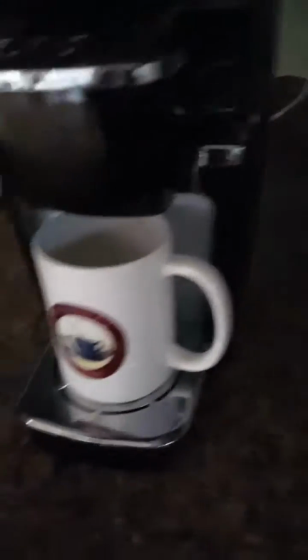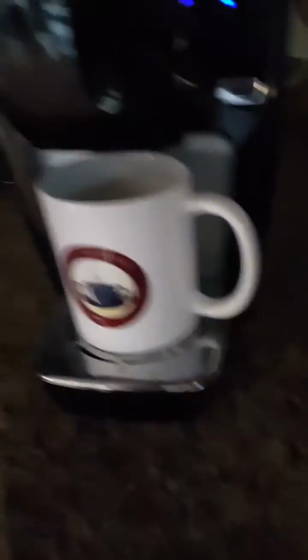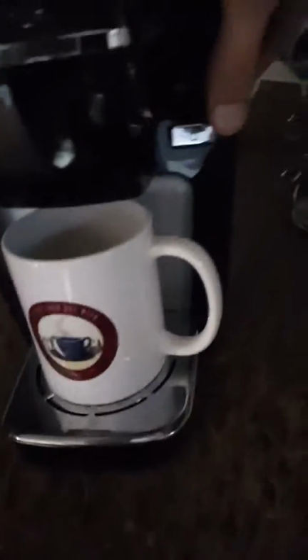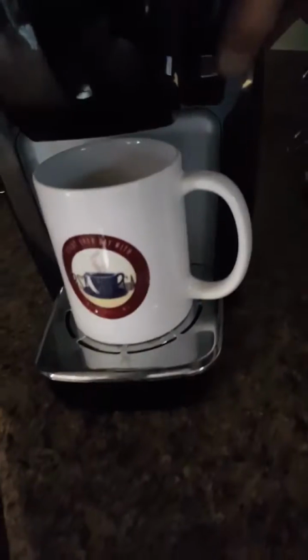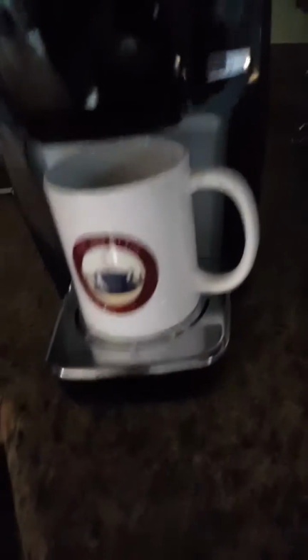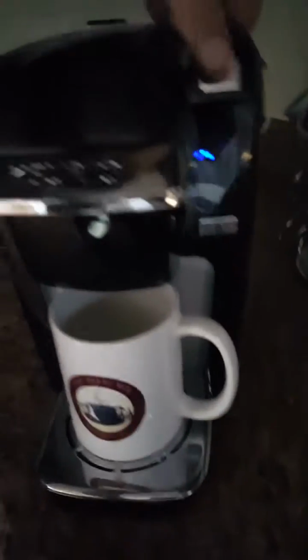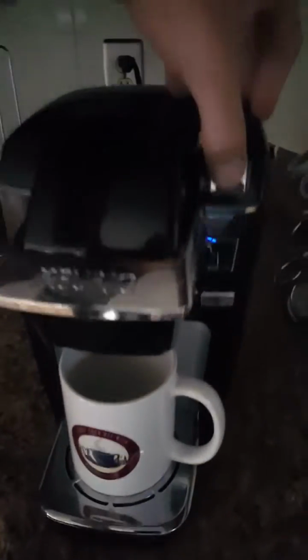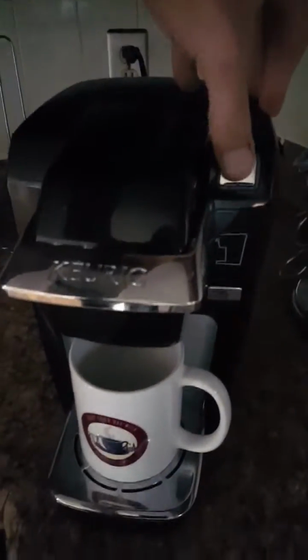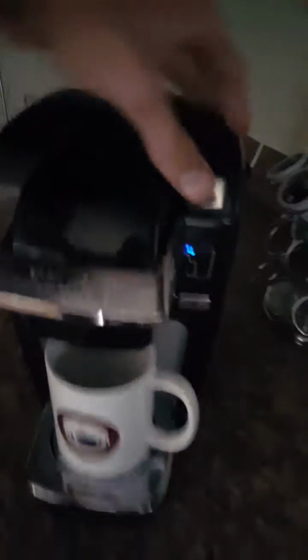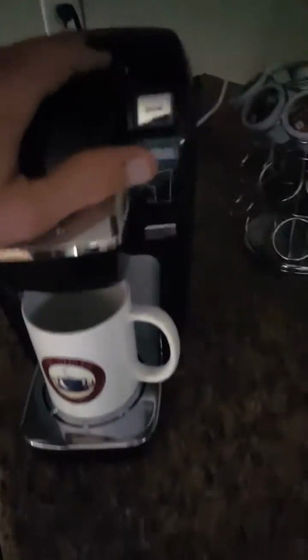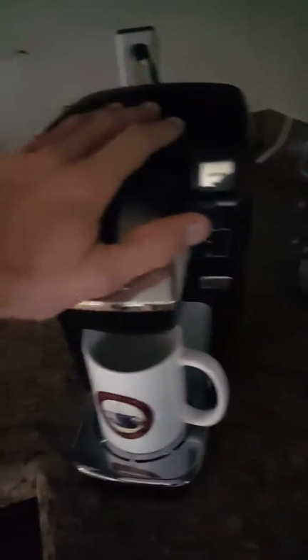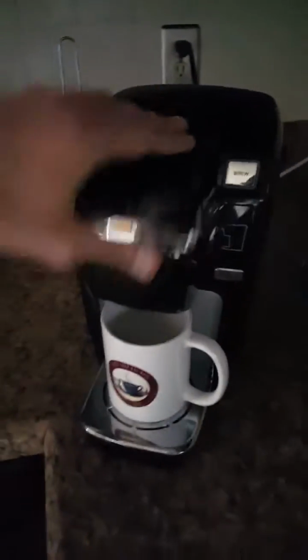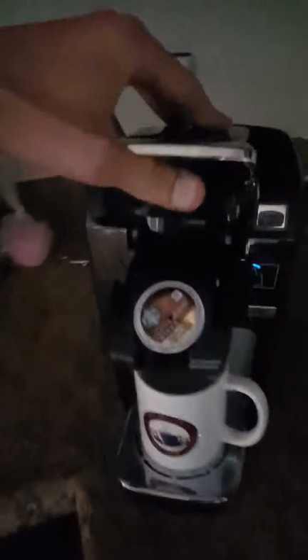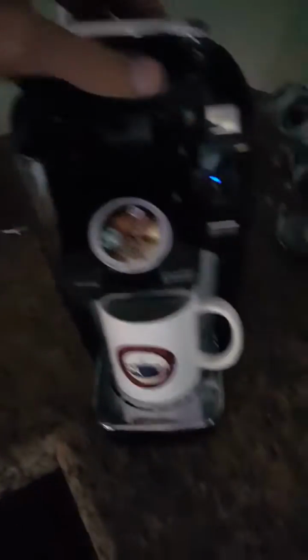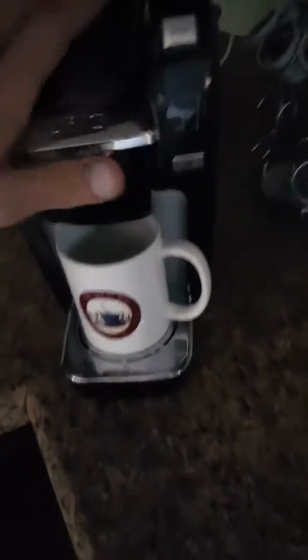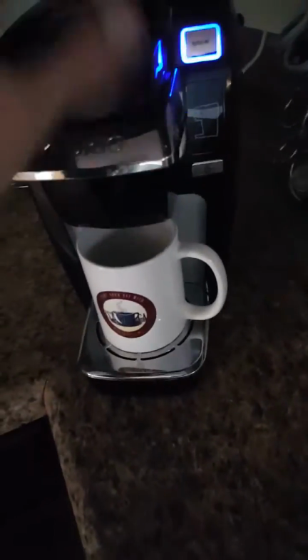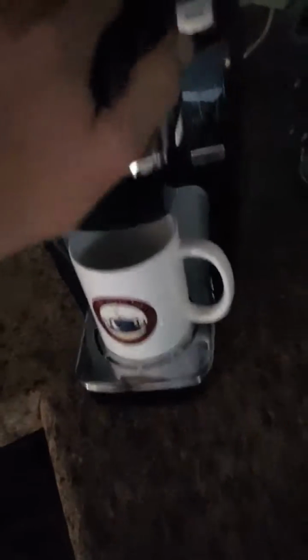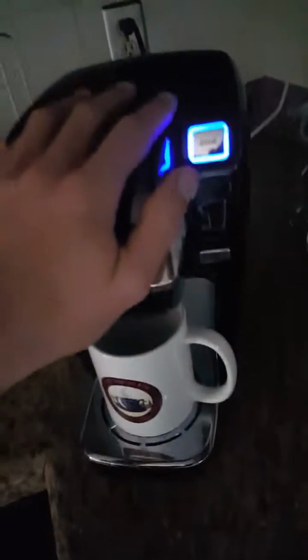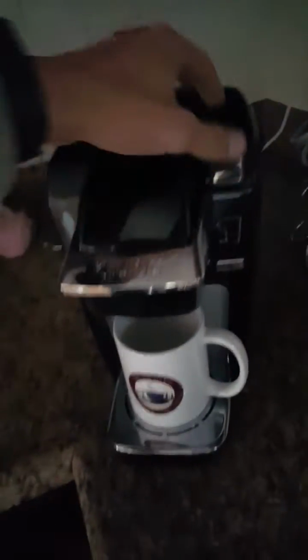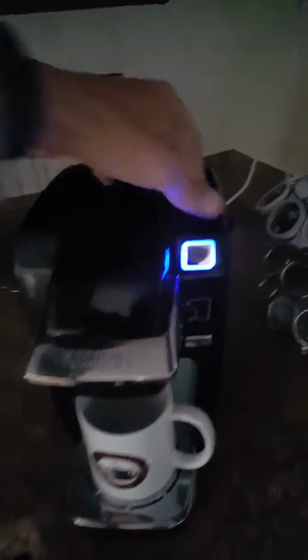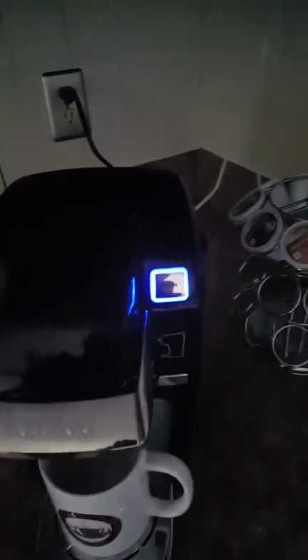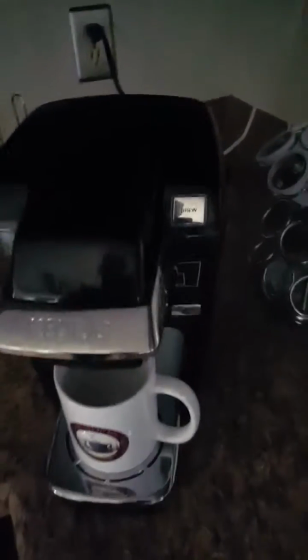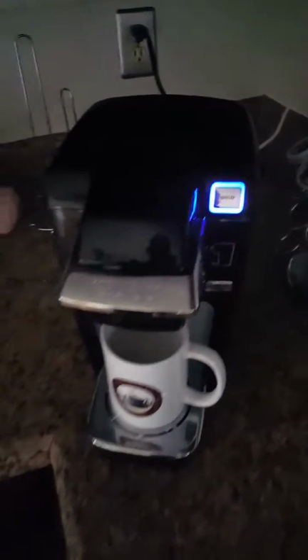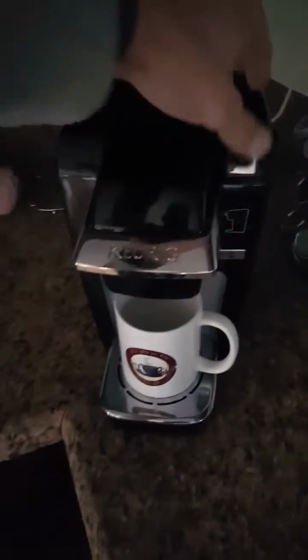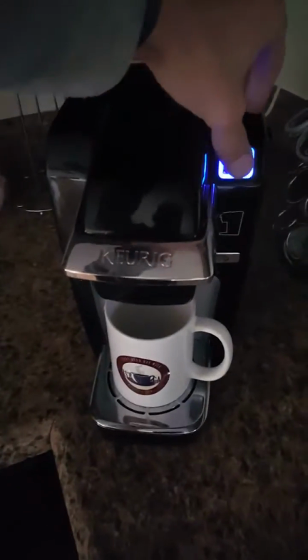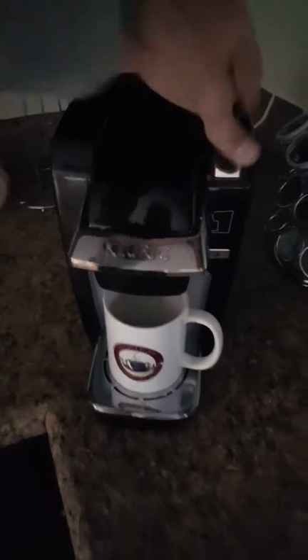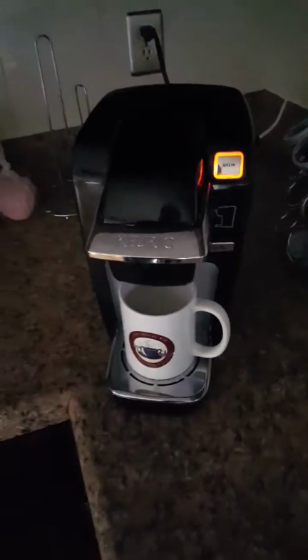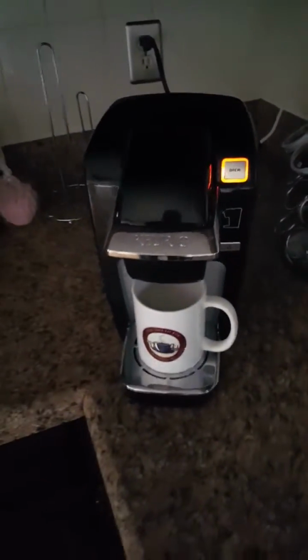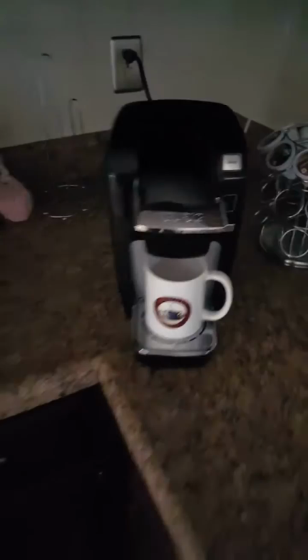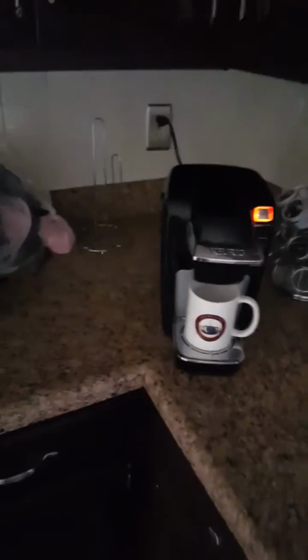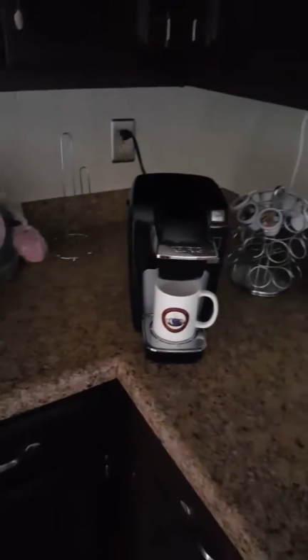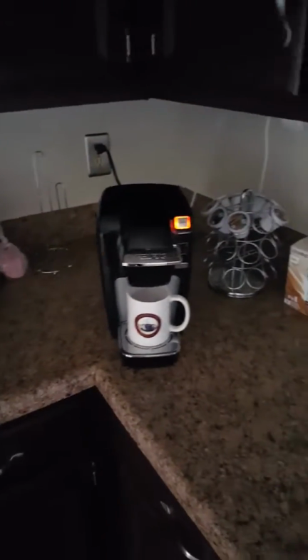We're going to turn it on and get a blue light — it means you're ready to rock and roll. So when it's blue, go ahead and hit brew. The lid wasn't shut all the way, but there it goes — now we're ready to rock. We're going to go ahead and brew it and sit back and wait.